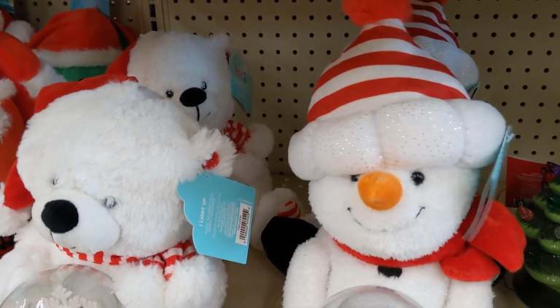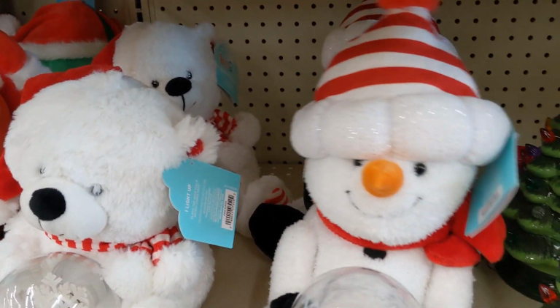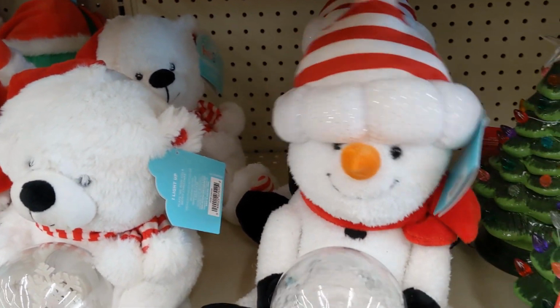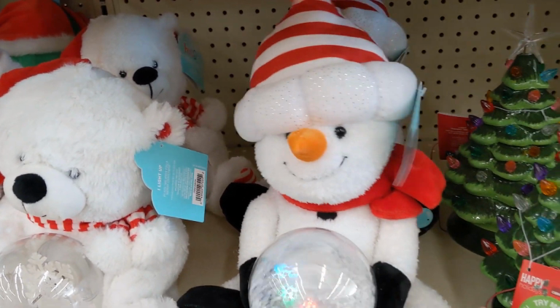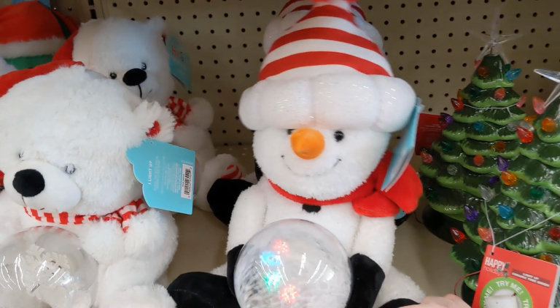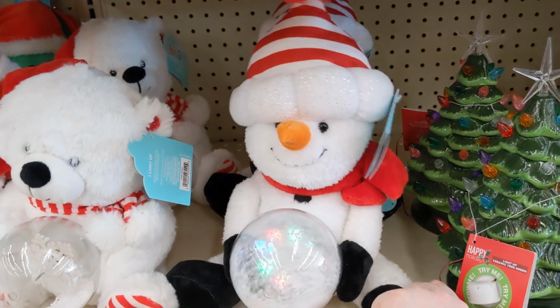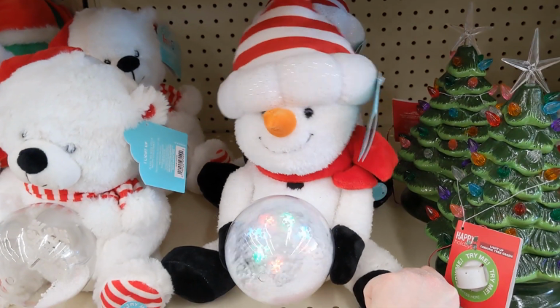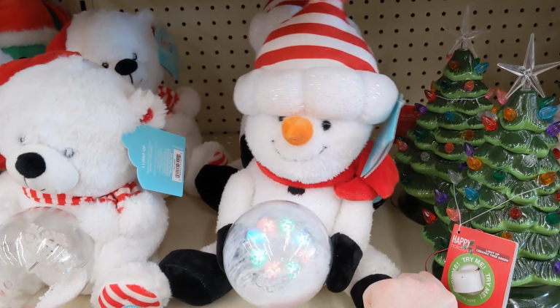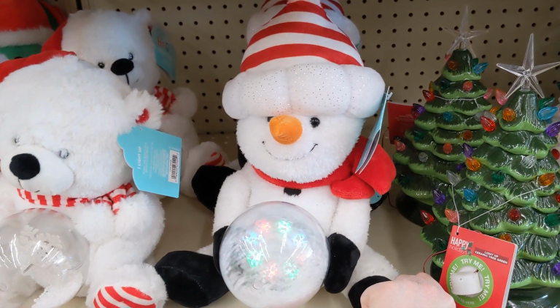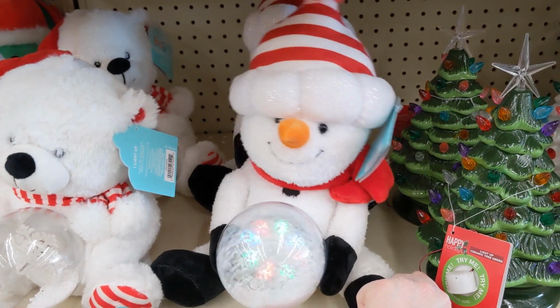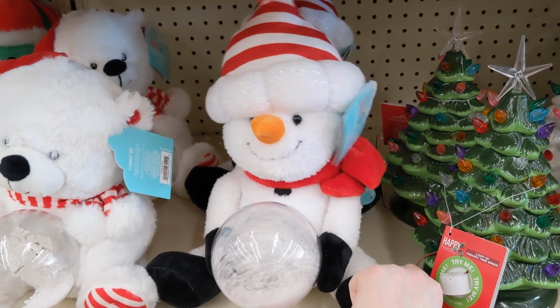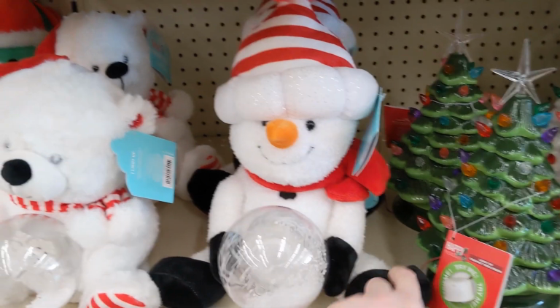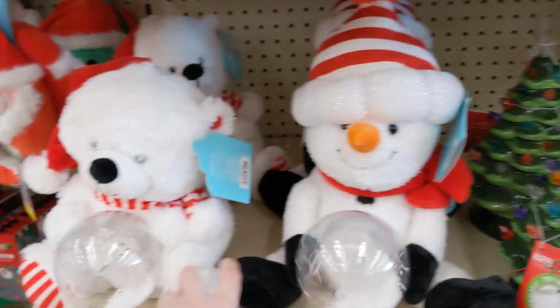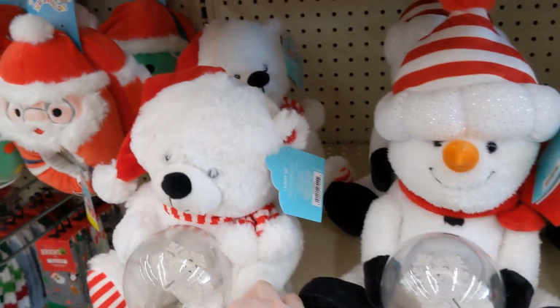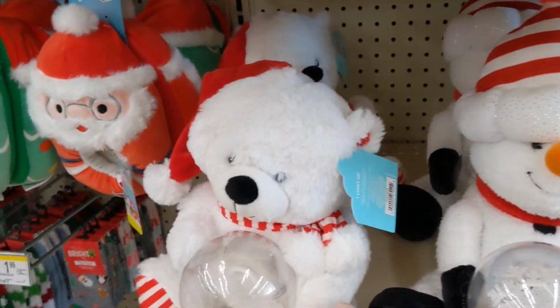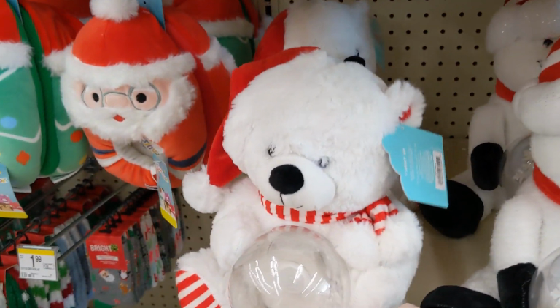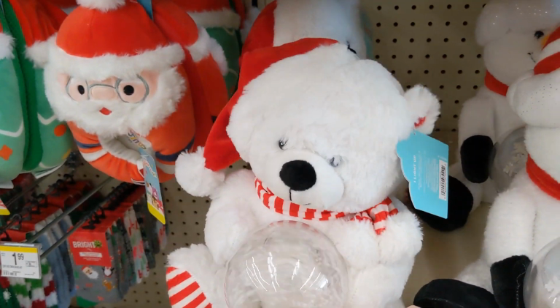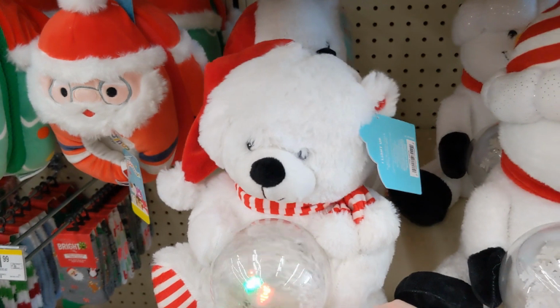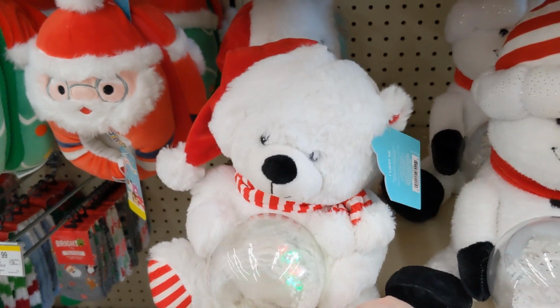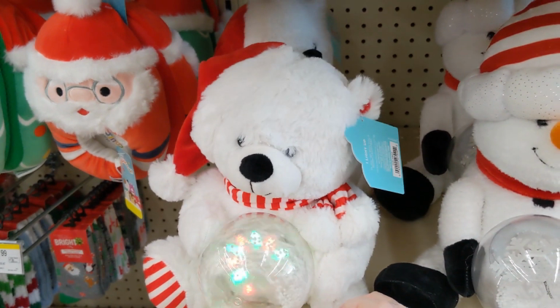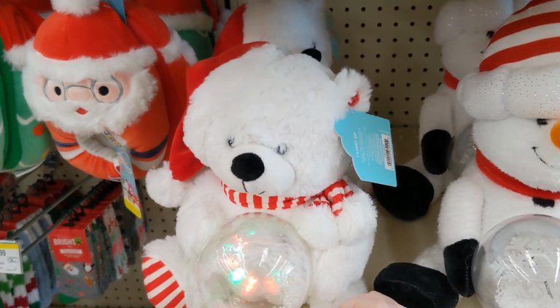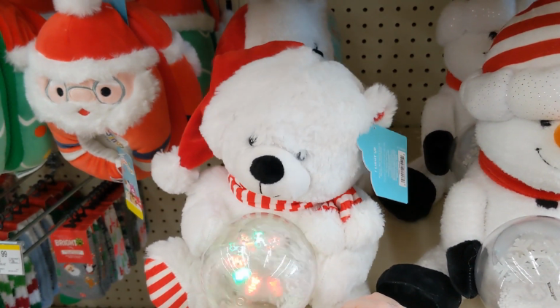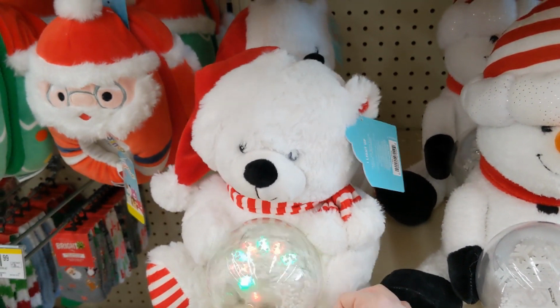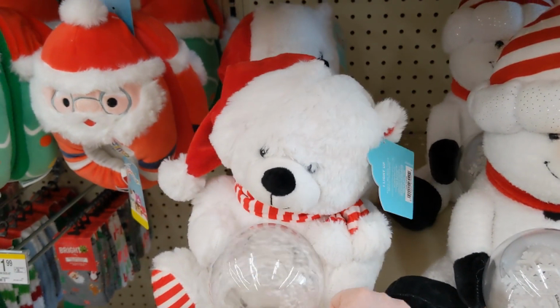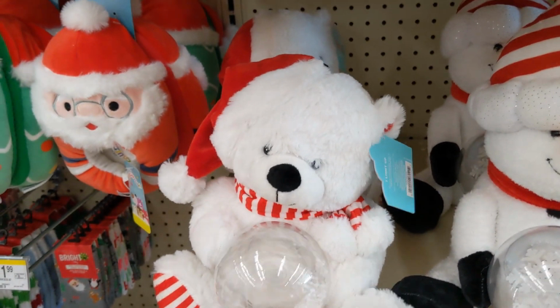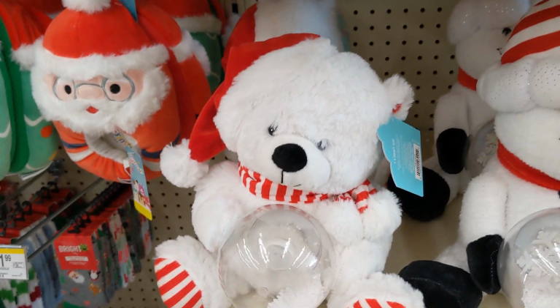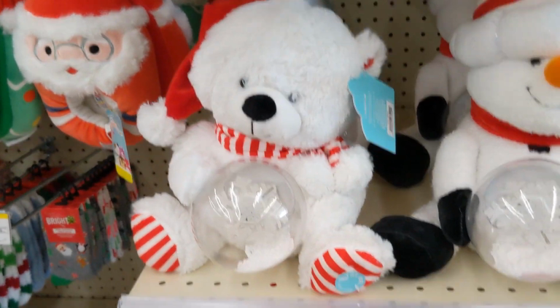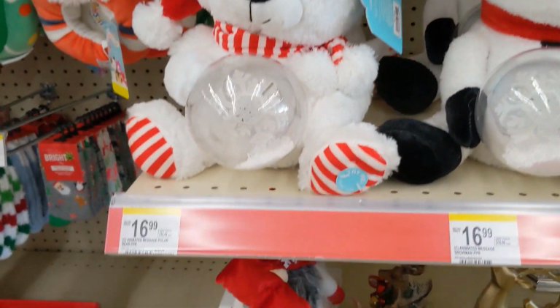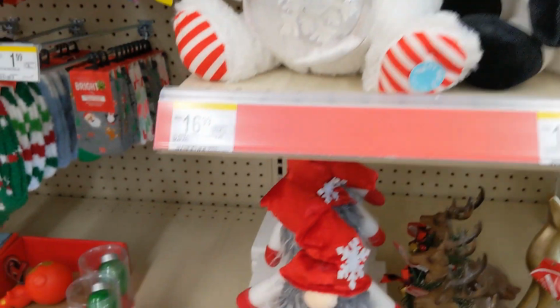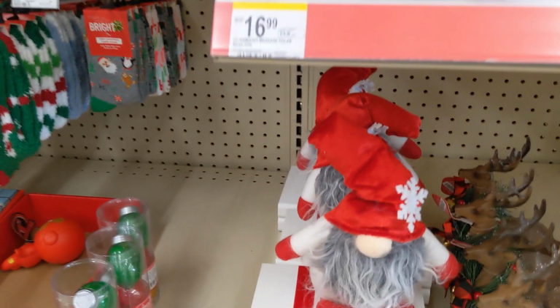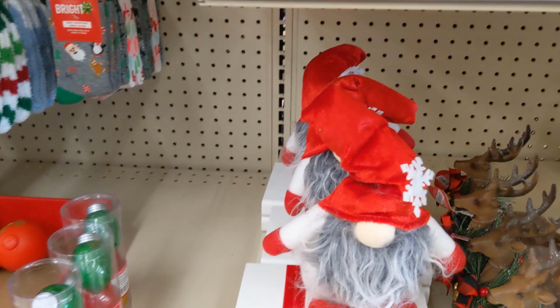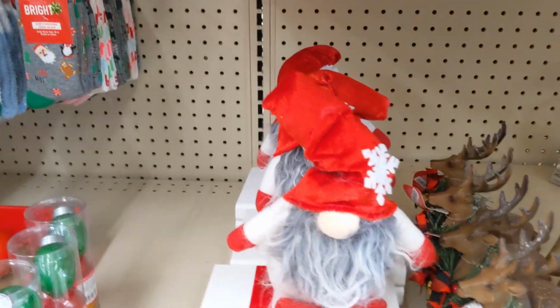Look how fun these are. They just sing a song. So those are real cute.